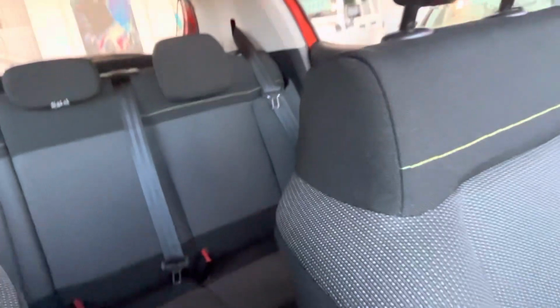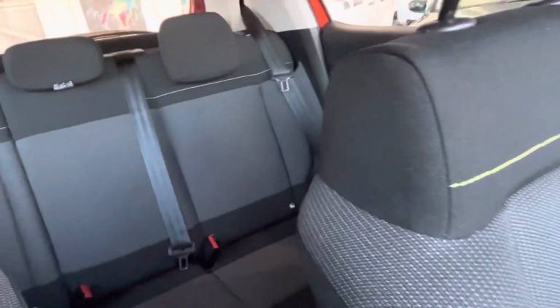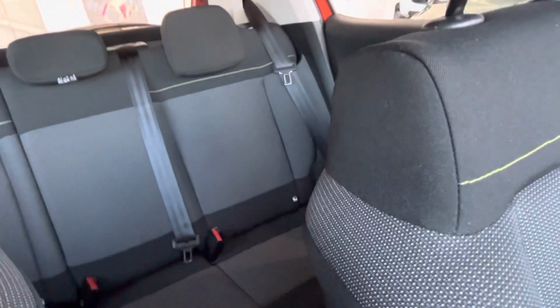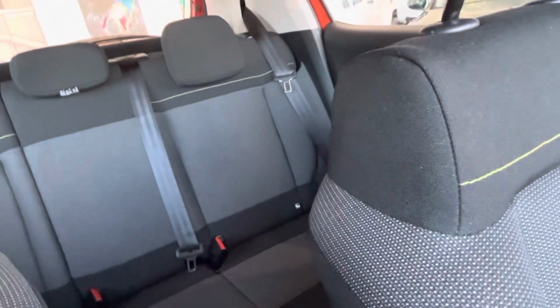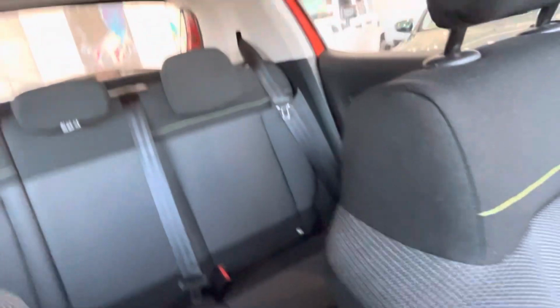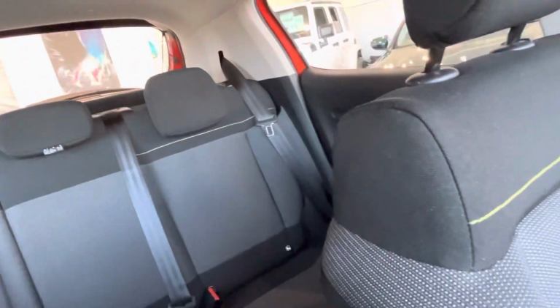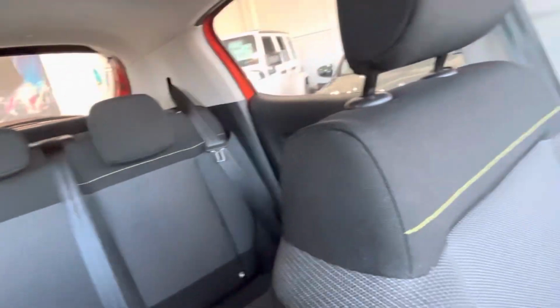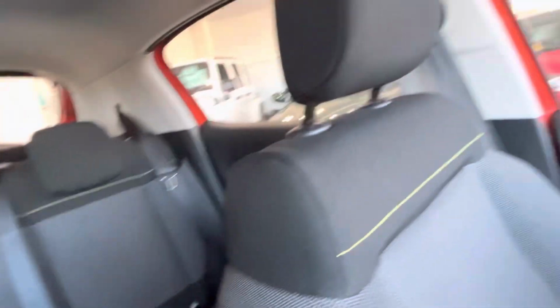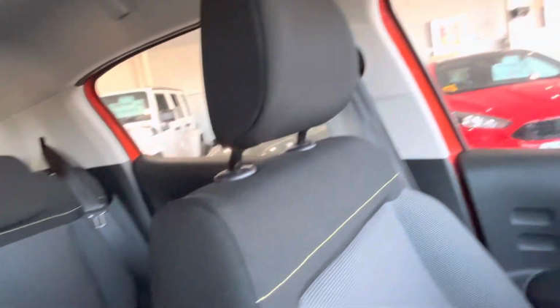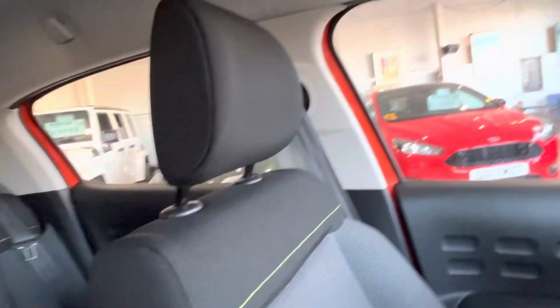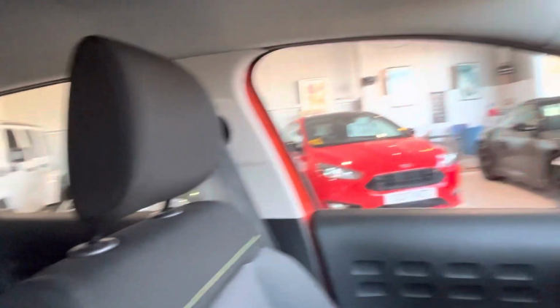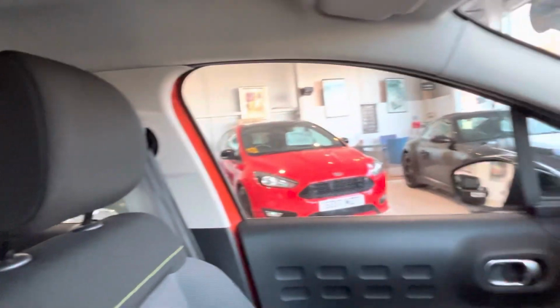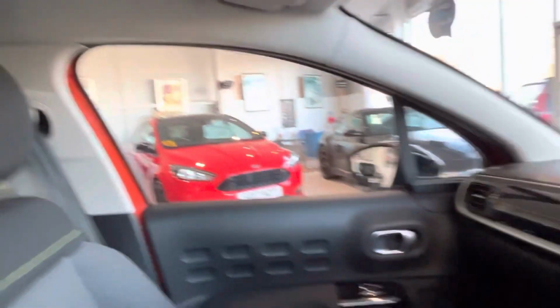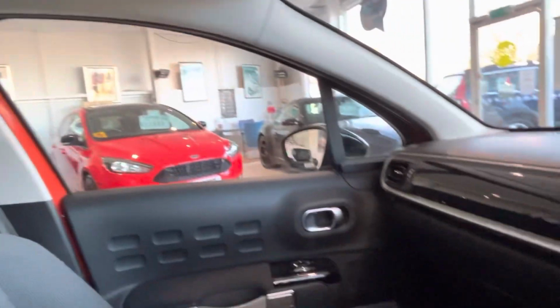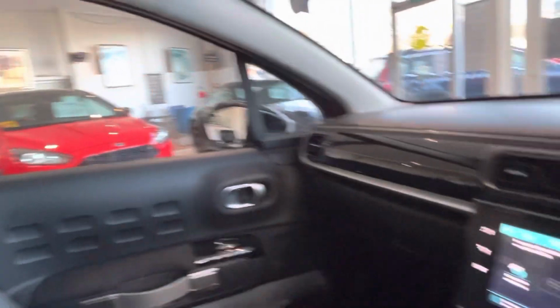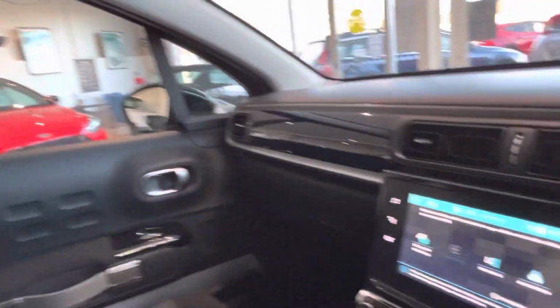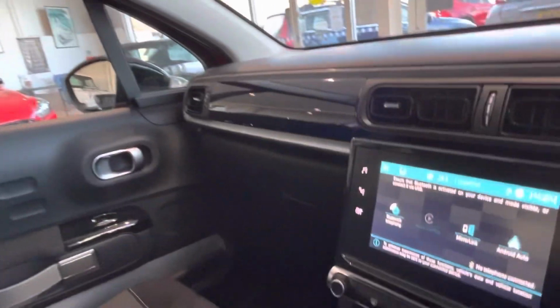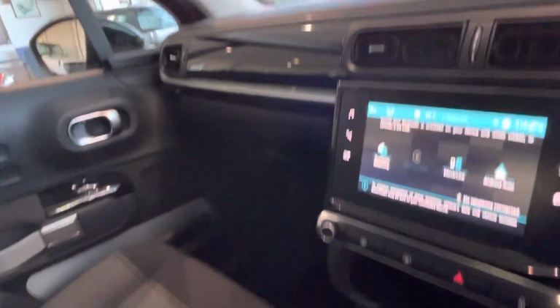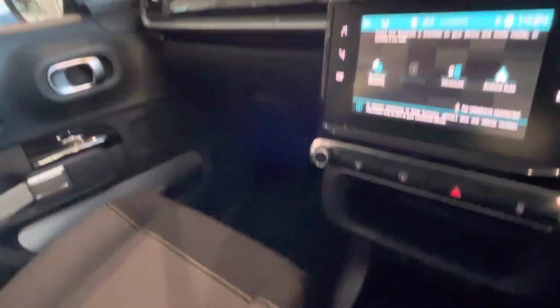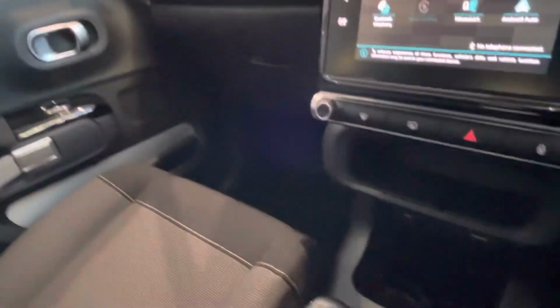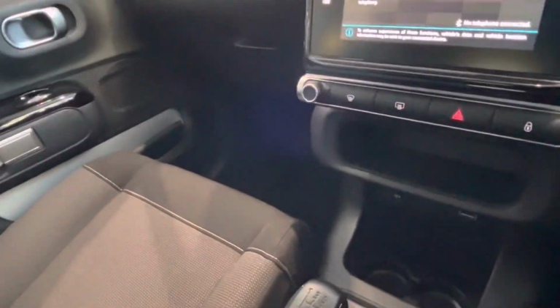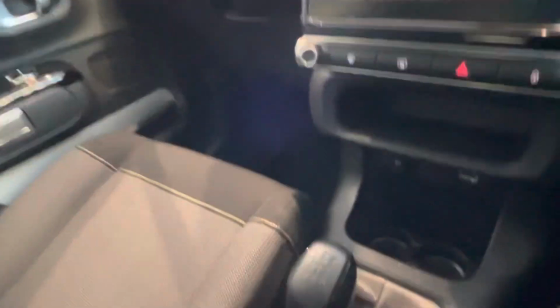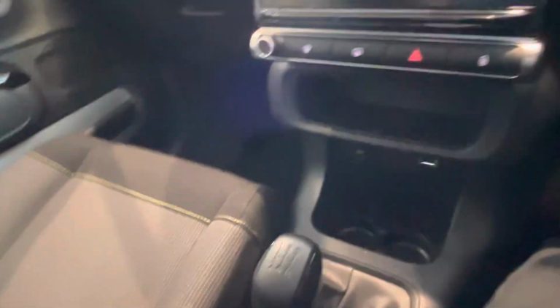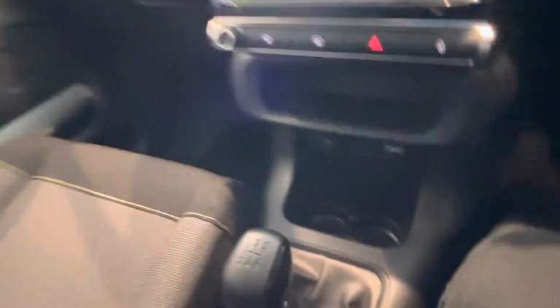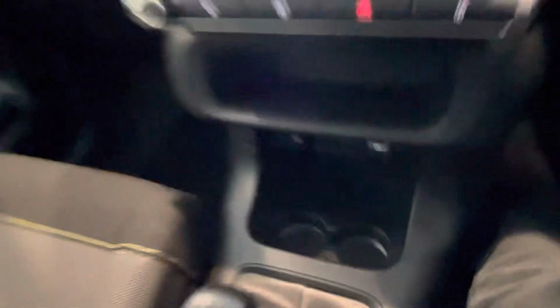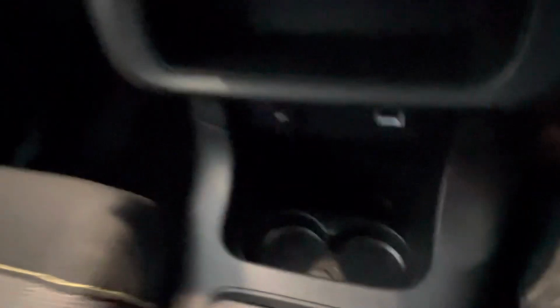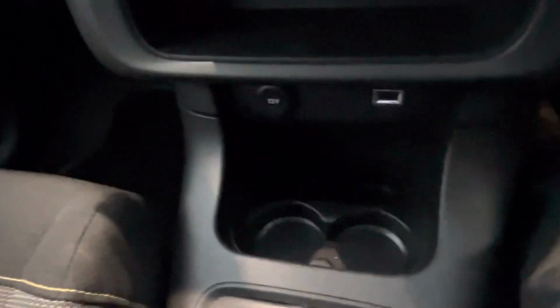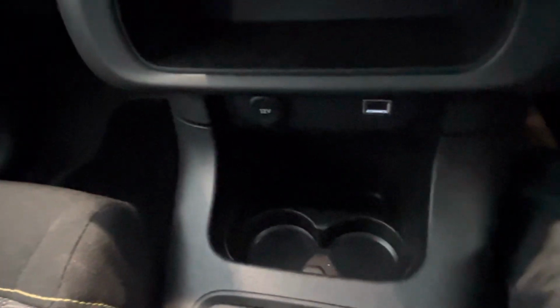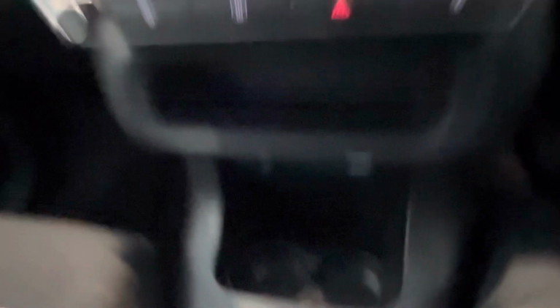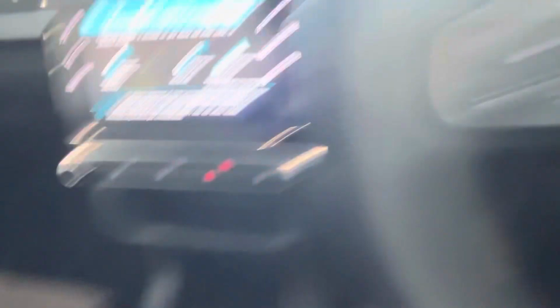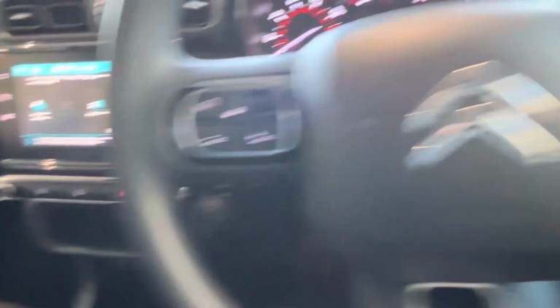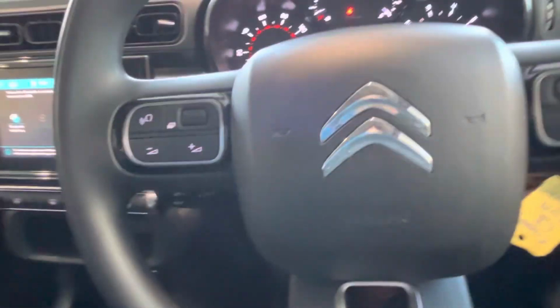Seats in the back look like they've probably never been sat in. Very, very clean car. Two cupholders there — very important.